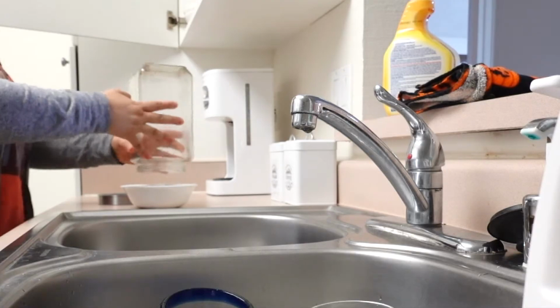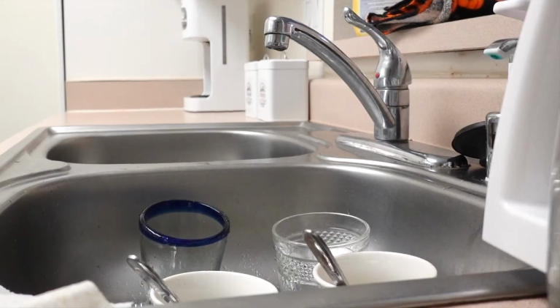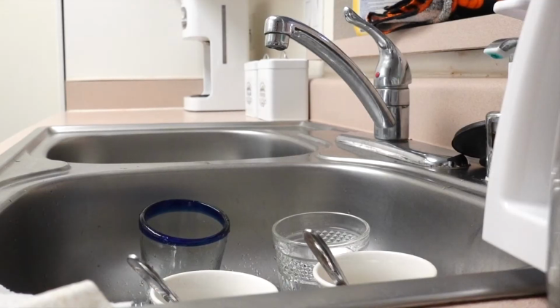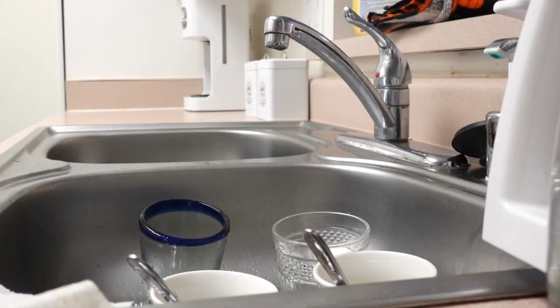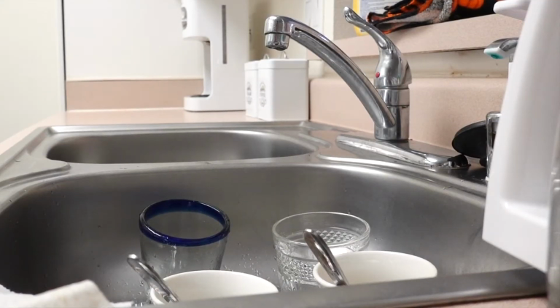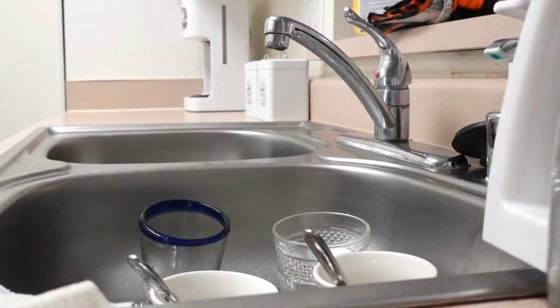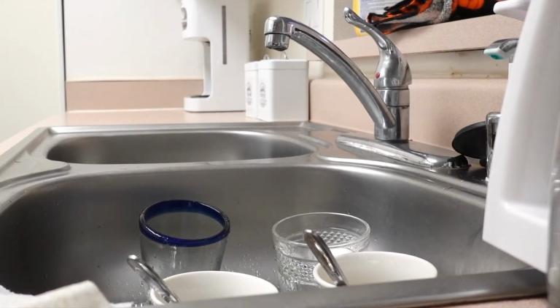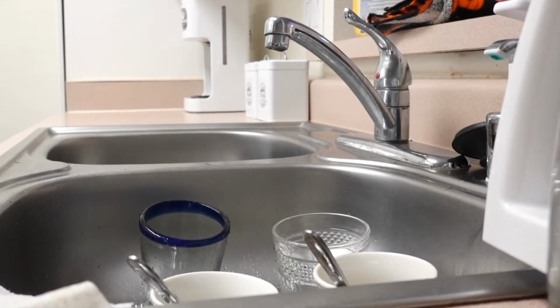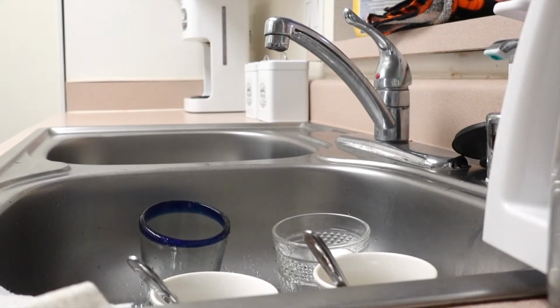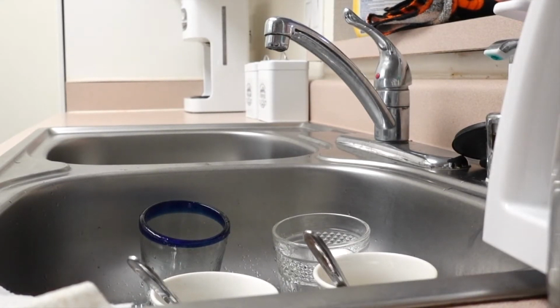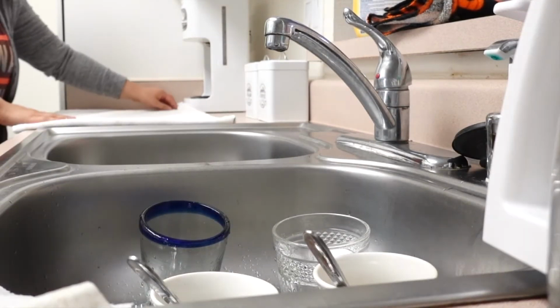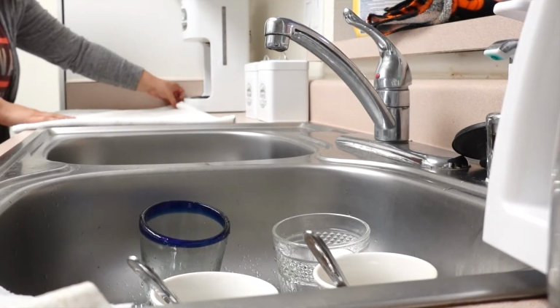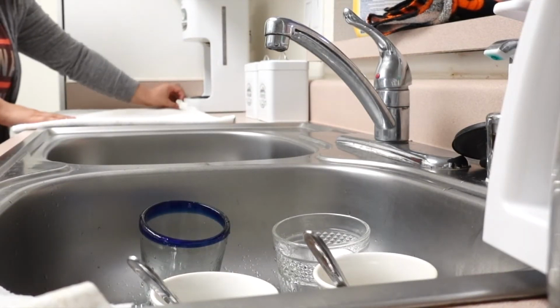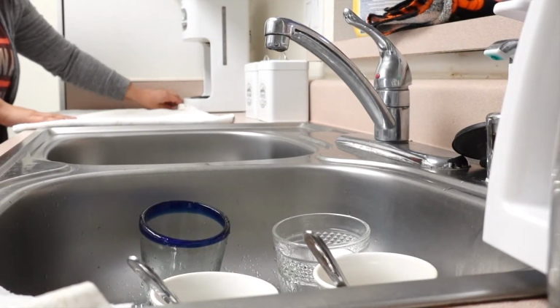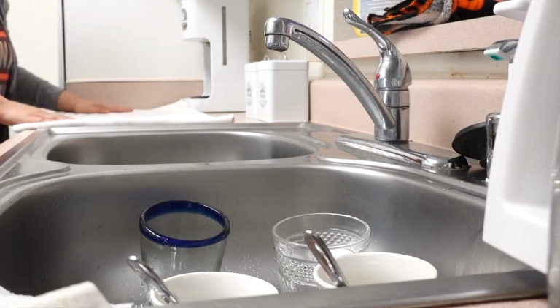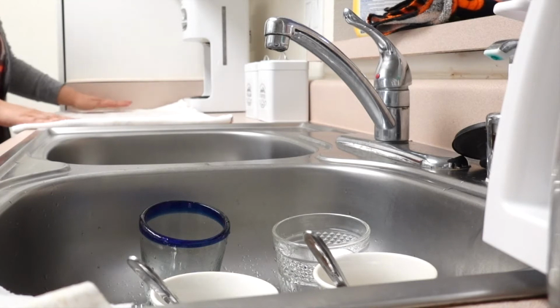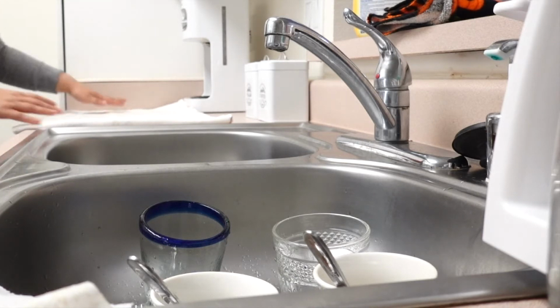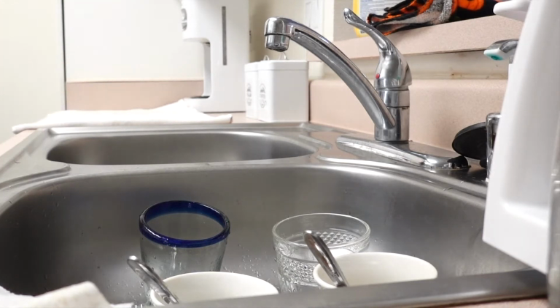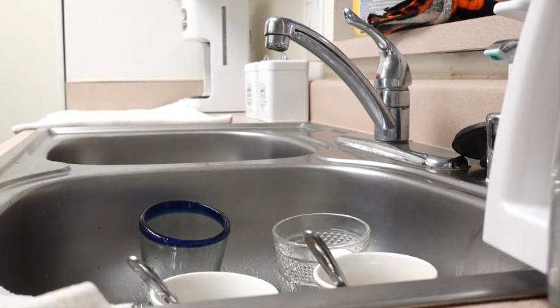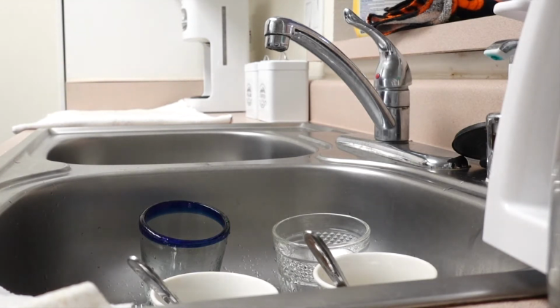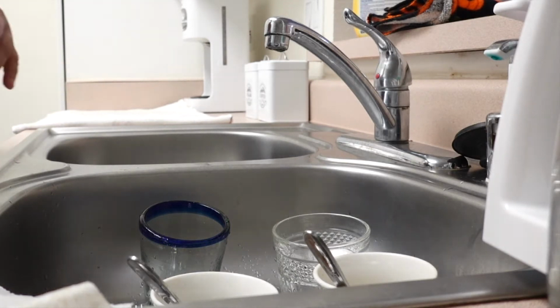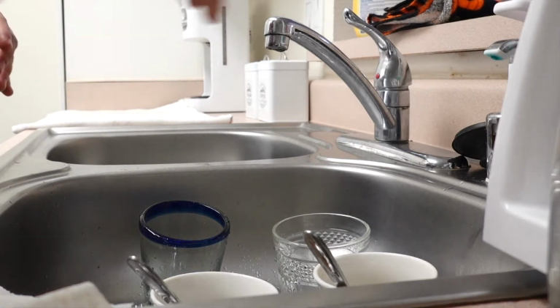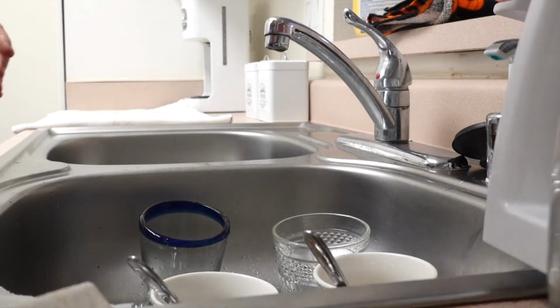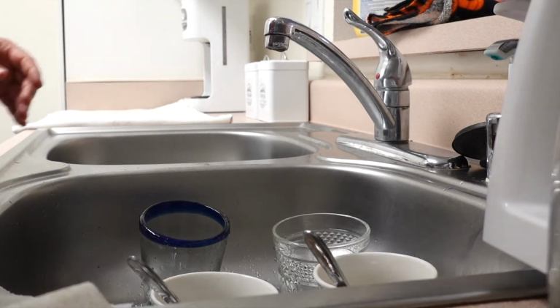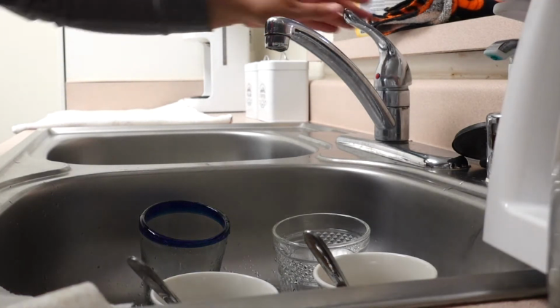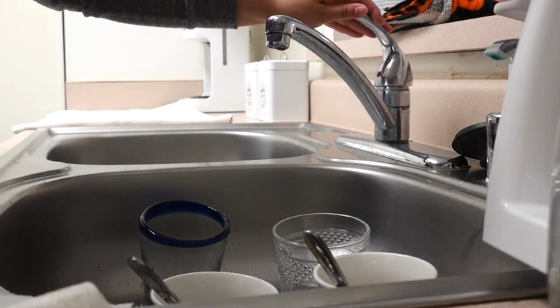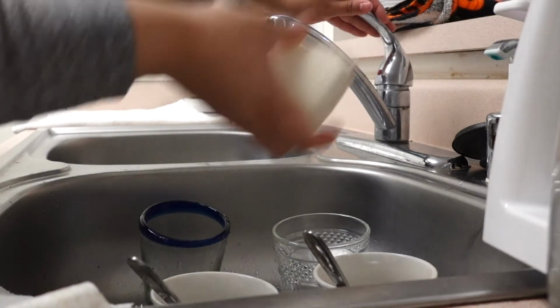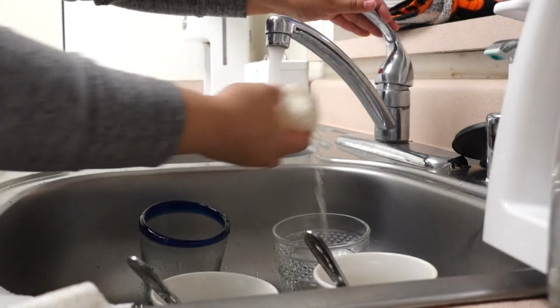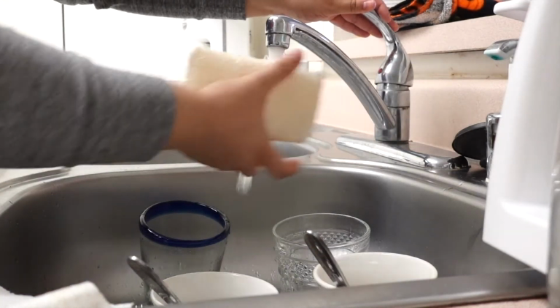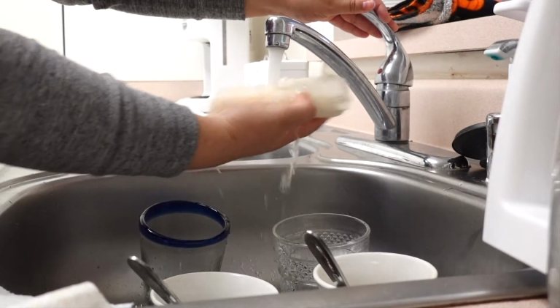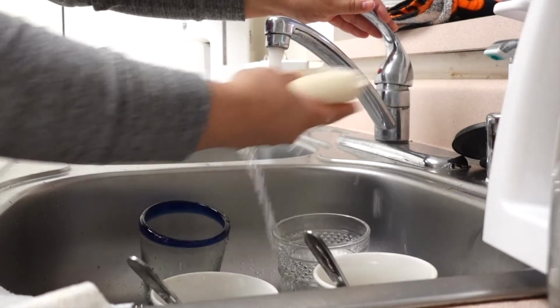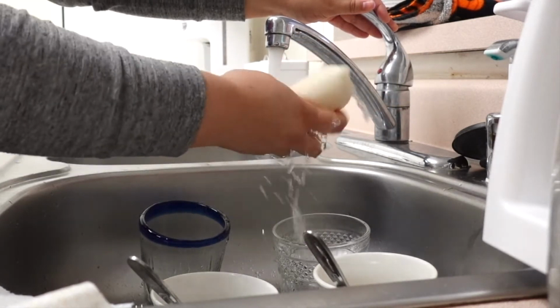The next thing I'm going to be doing is washing the dishes. I usually put these in a dishwasher, but today I had a few dishes so I decided to wash them. I'm trying to clean faster so I could rest more throughout the day.